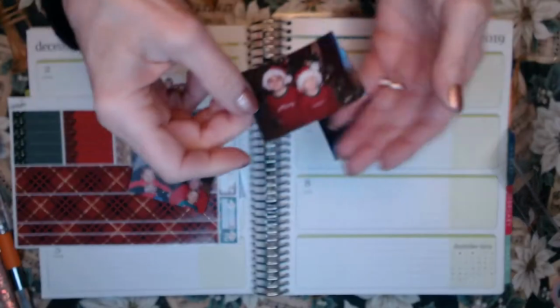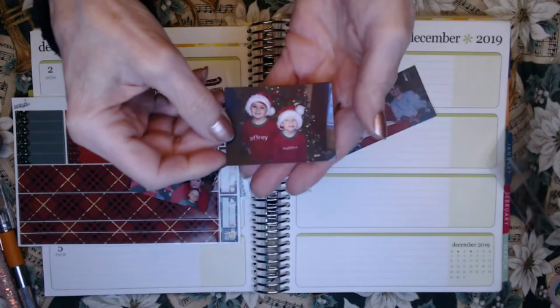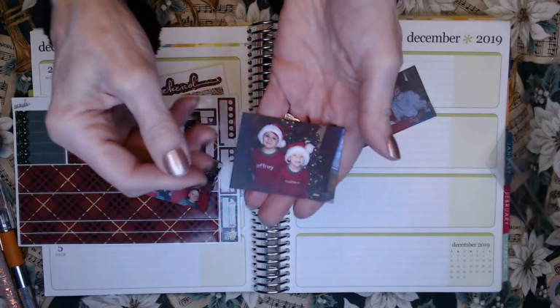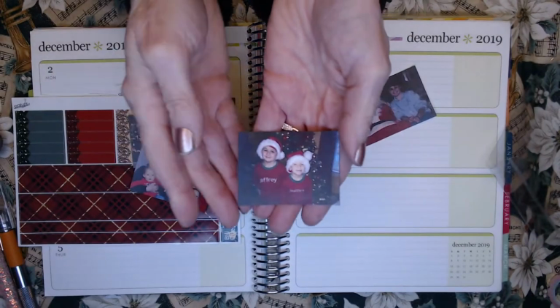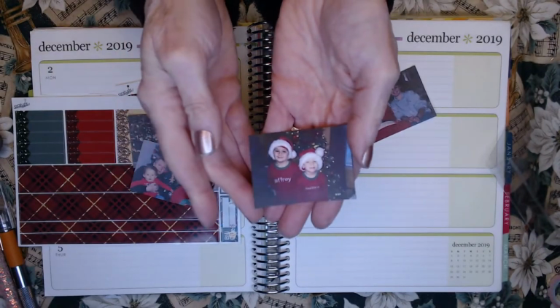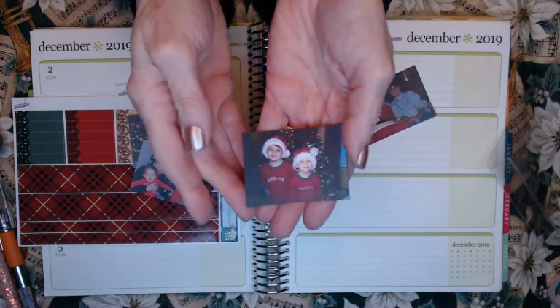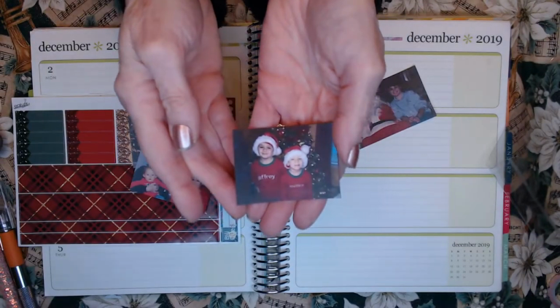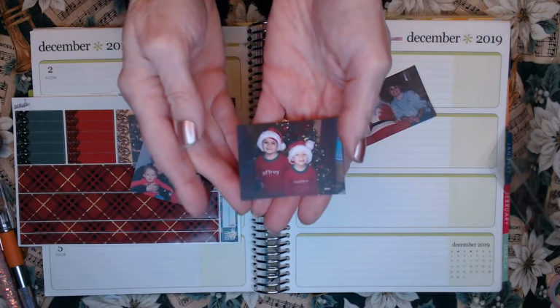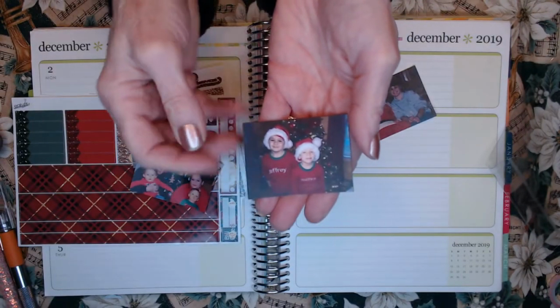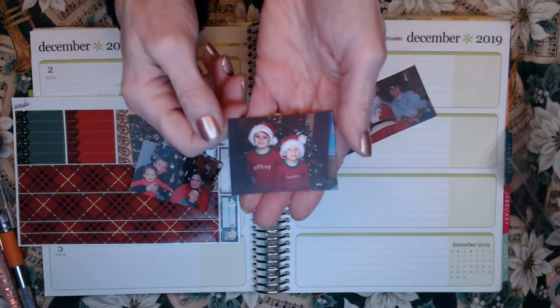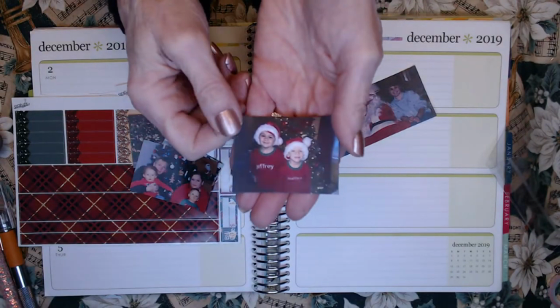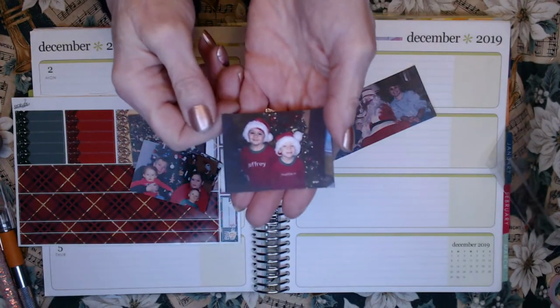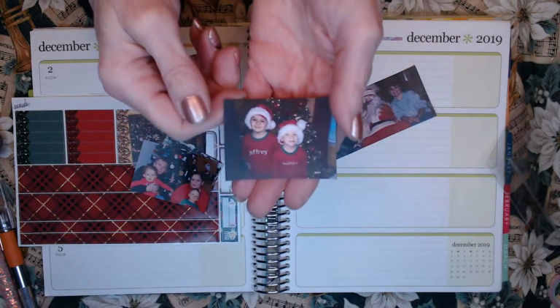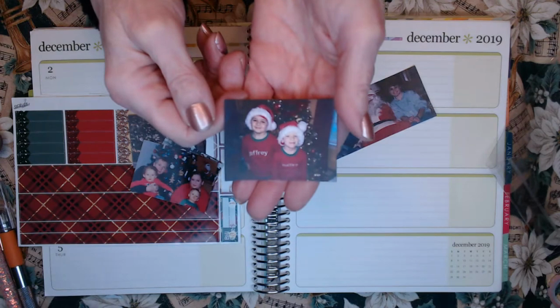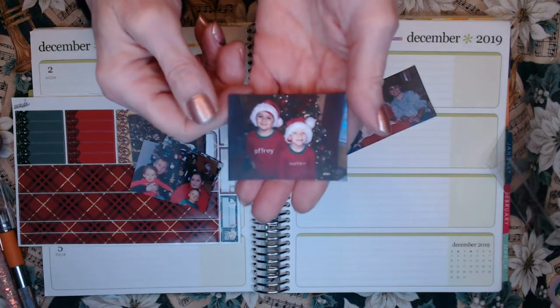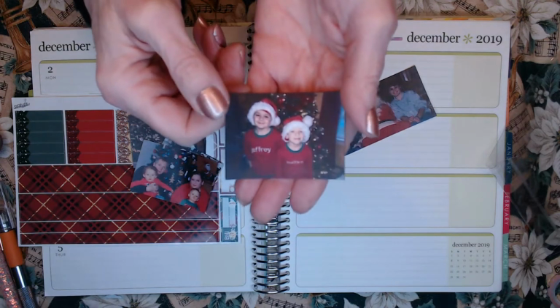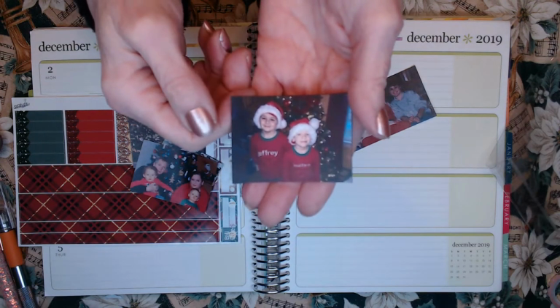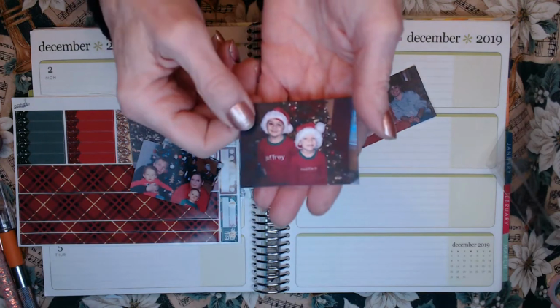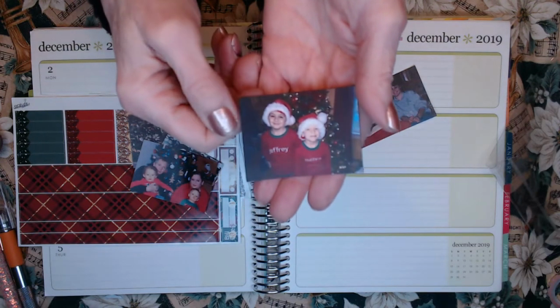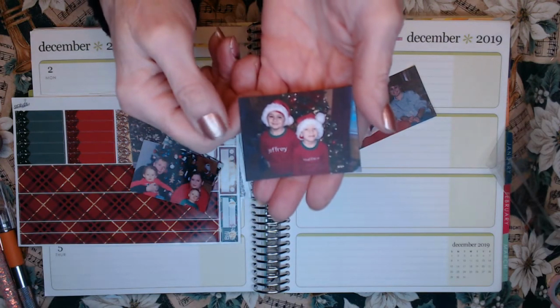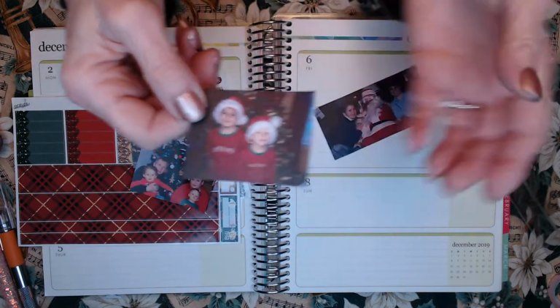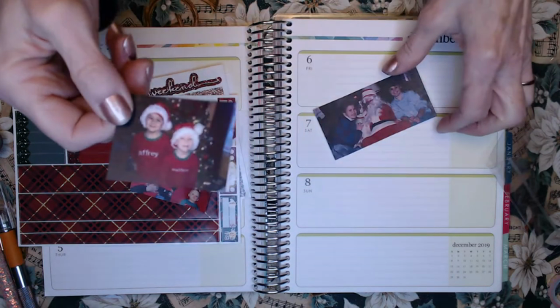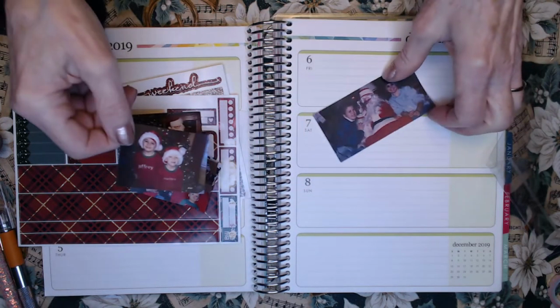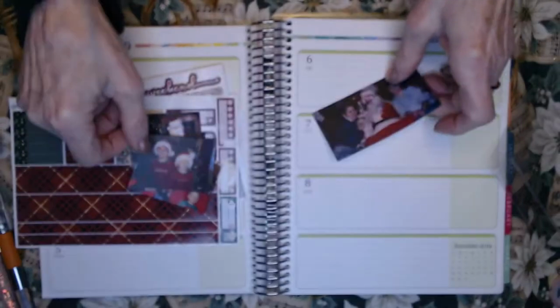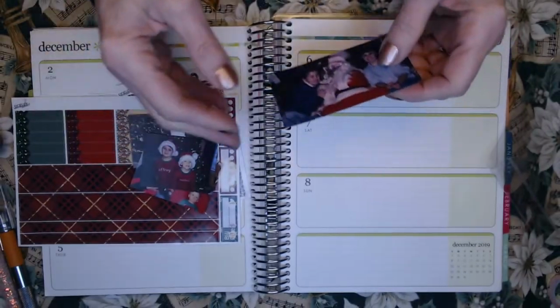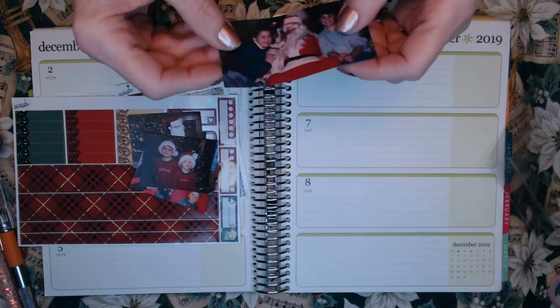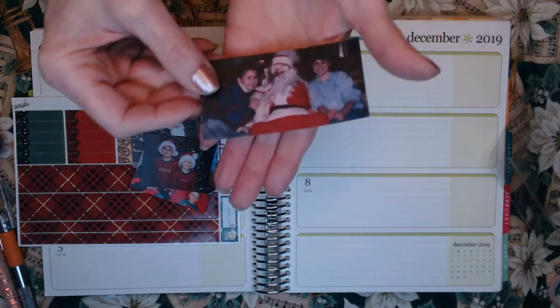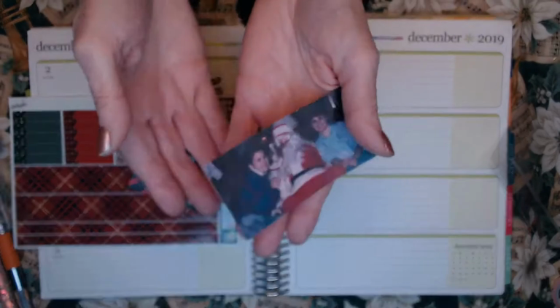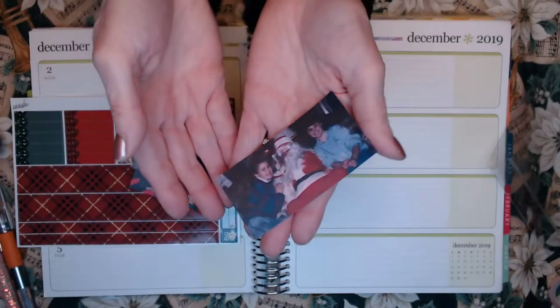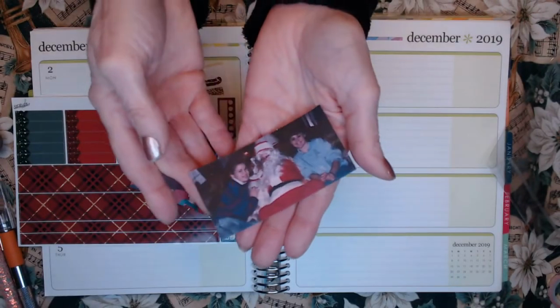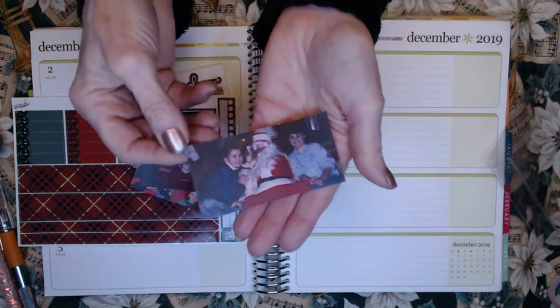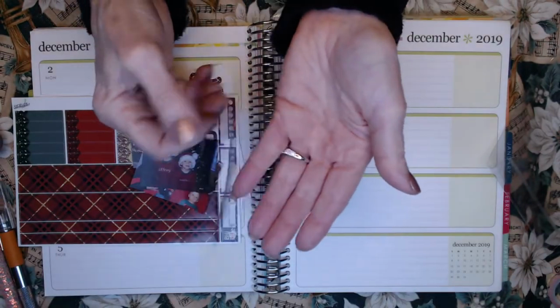And this is our other grandsons: Maddie, Matt, and Jeff. That was a few years ago — they don't look like that anymore. But this is our memory keeping and I just love looking at old memories. And this is another one from back in Pawtucket.